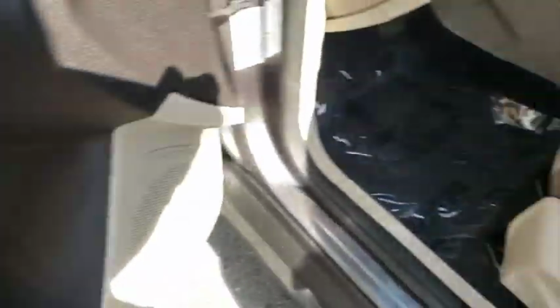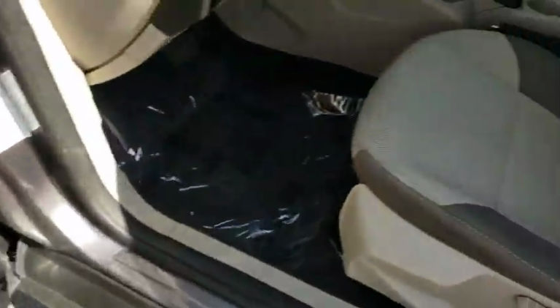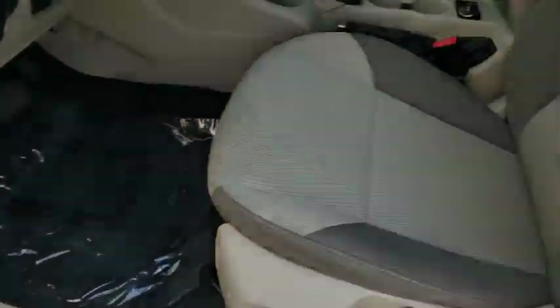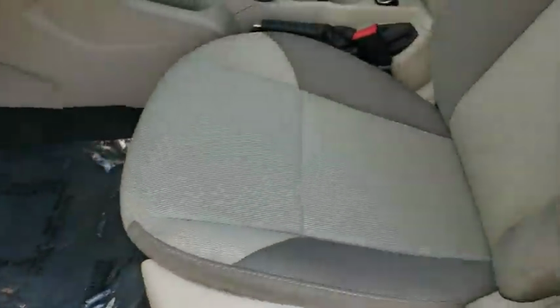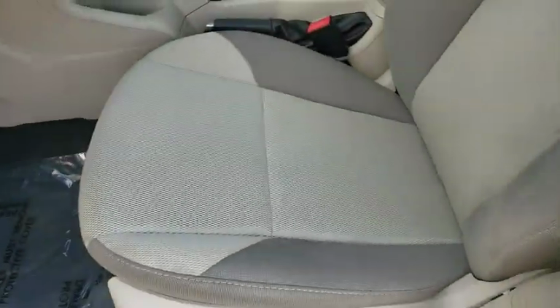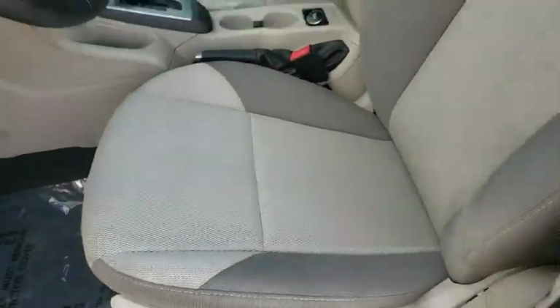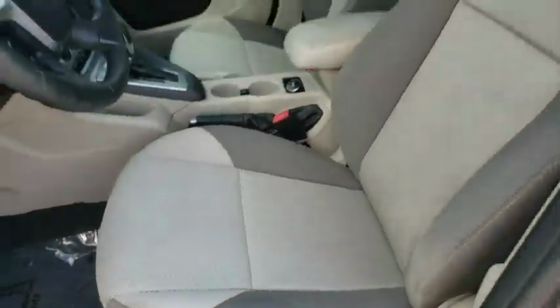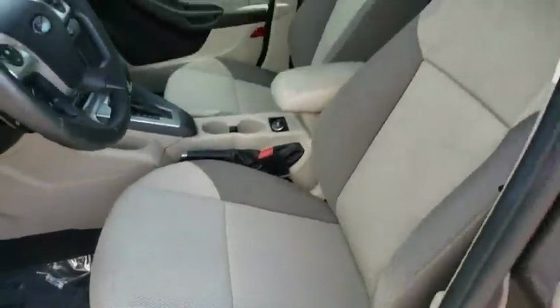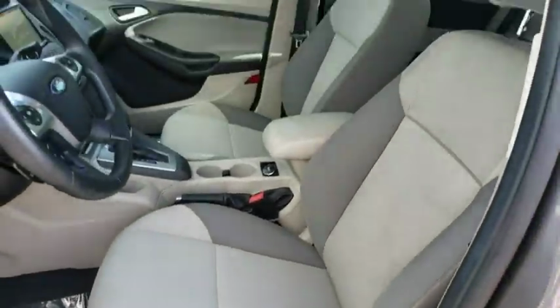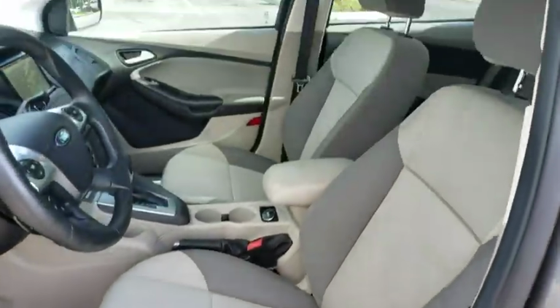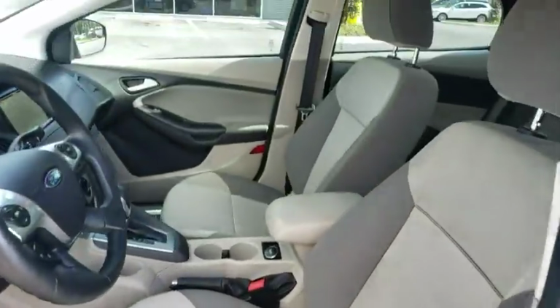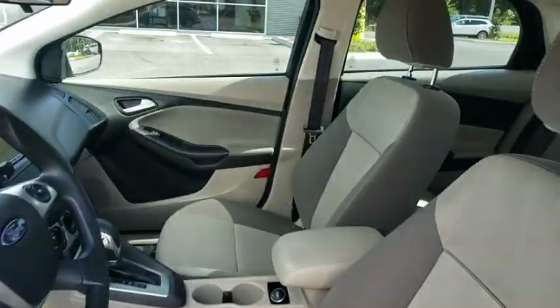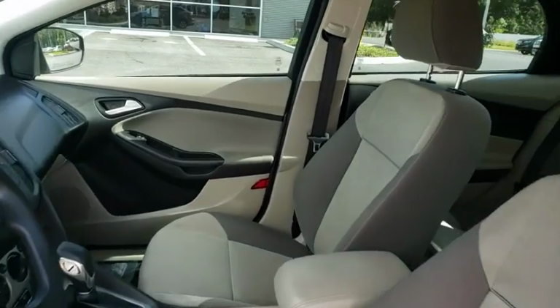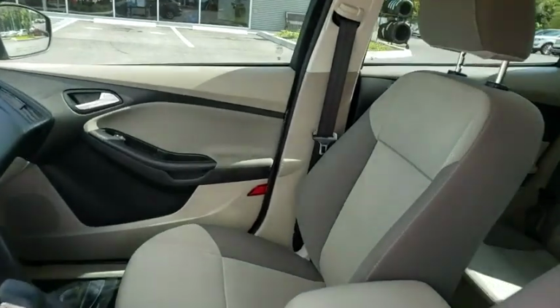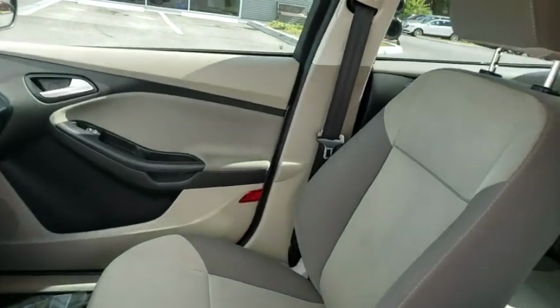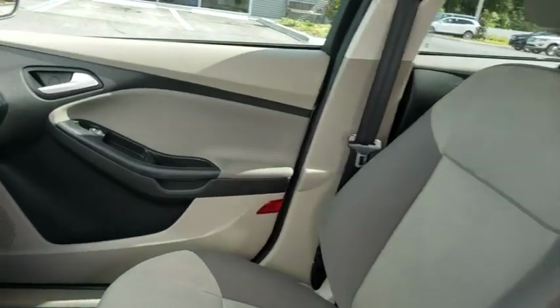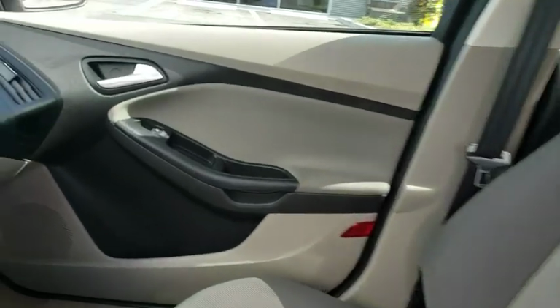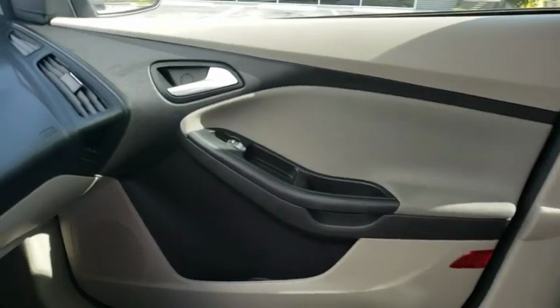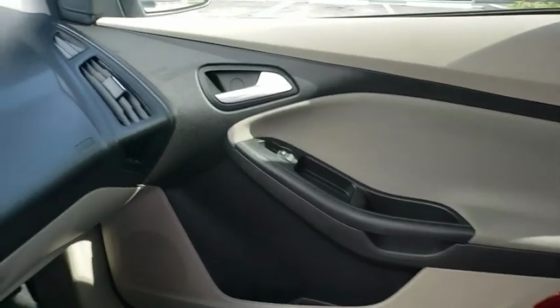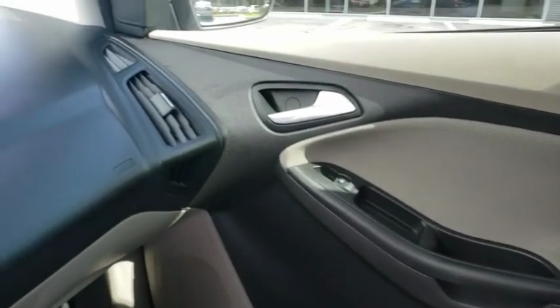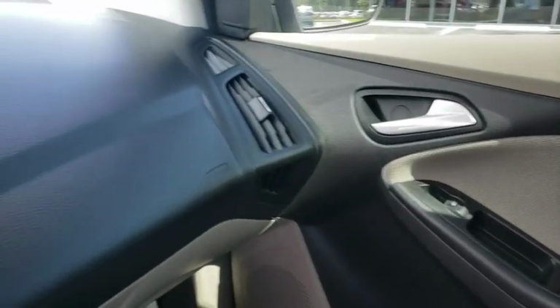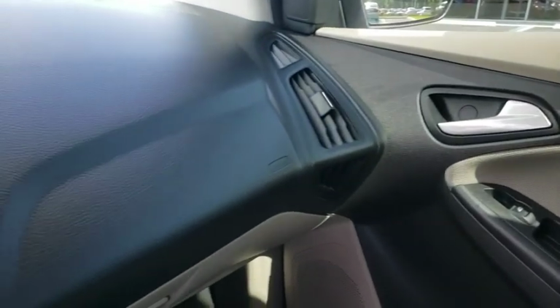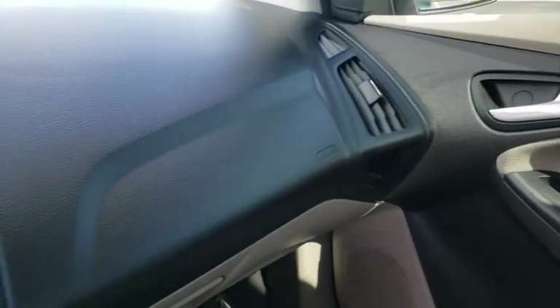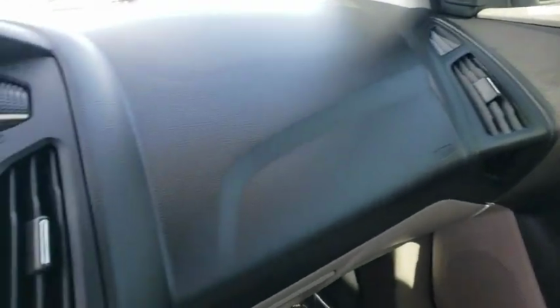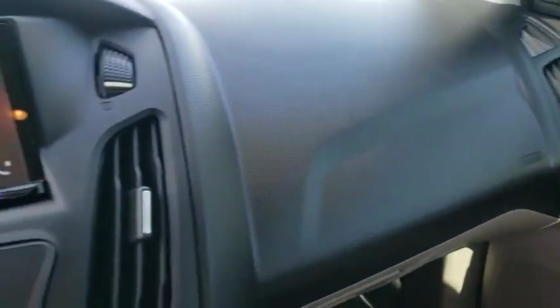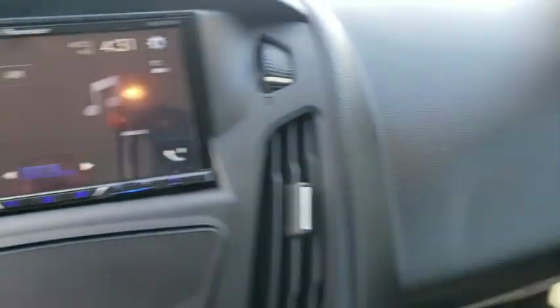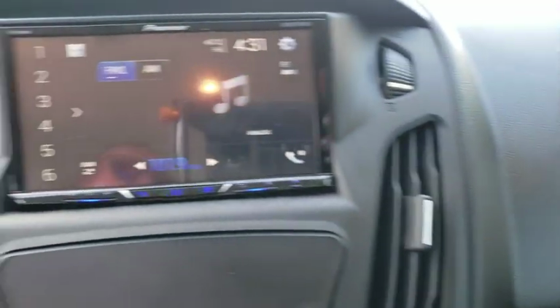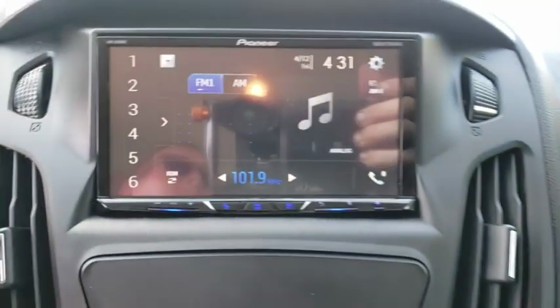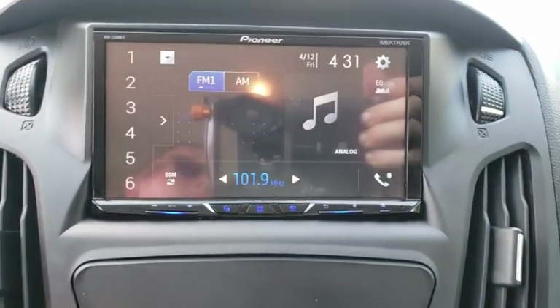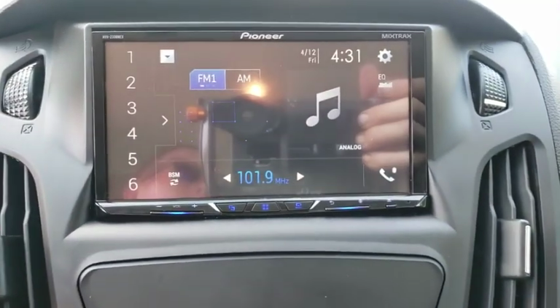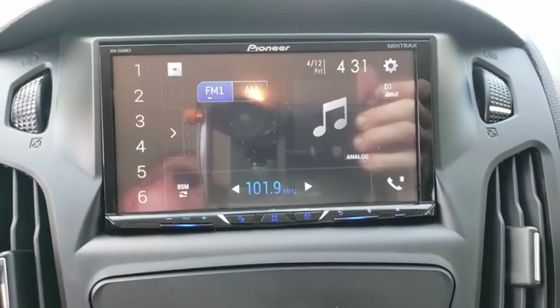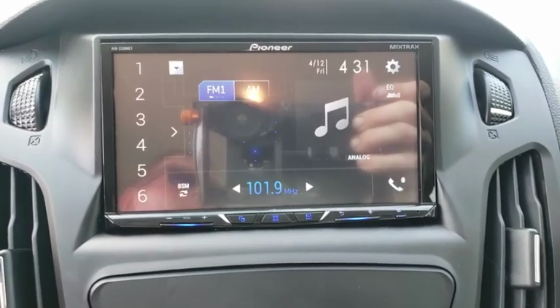AM FM stereo radio, rear defrost, front wheel drive, MP3 player, CD player, power windows, bucket seats, power door locks.